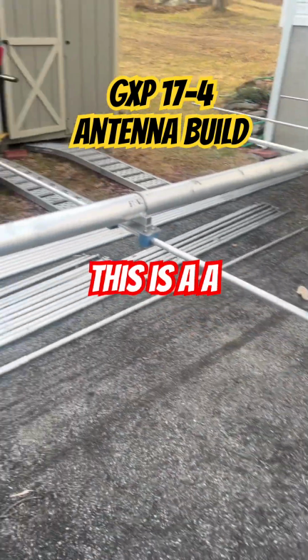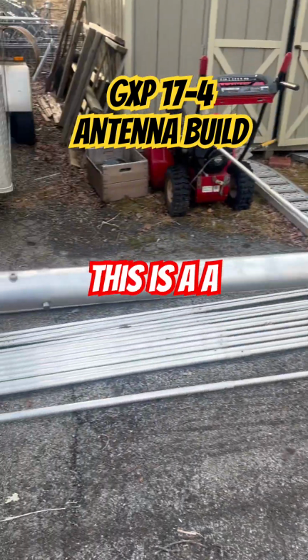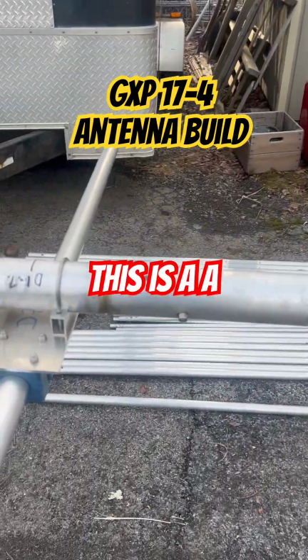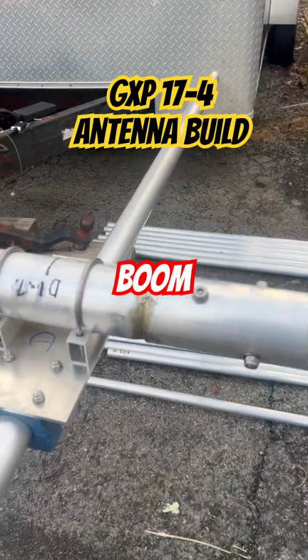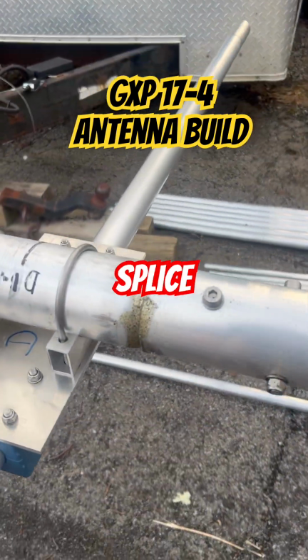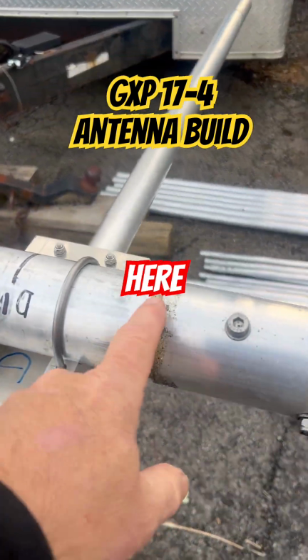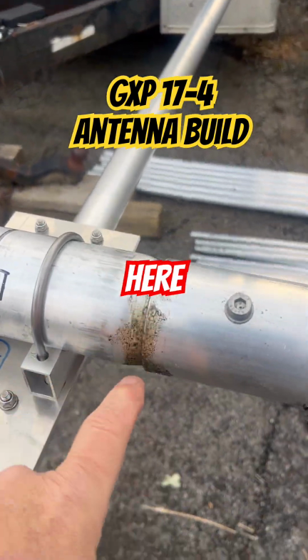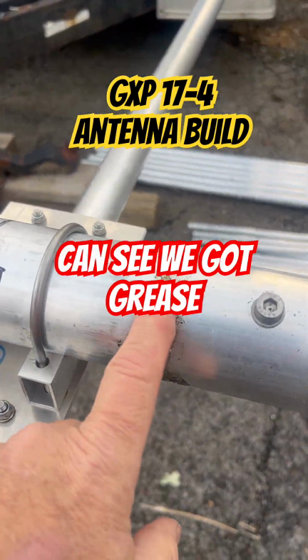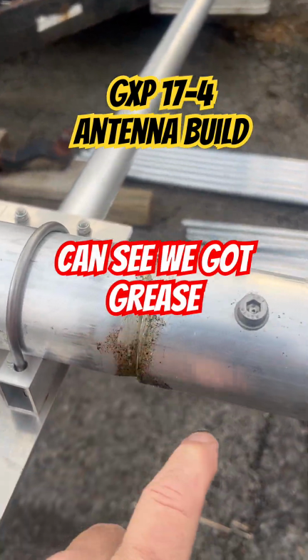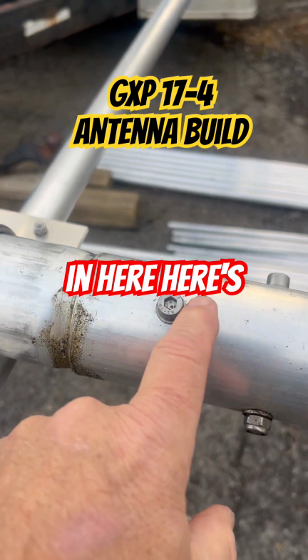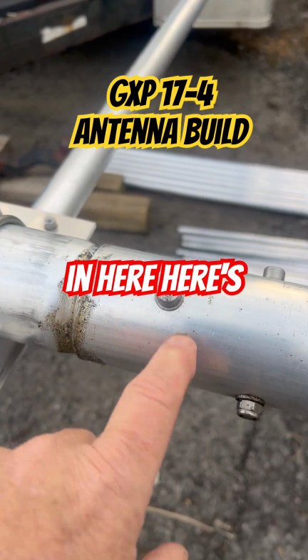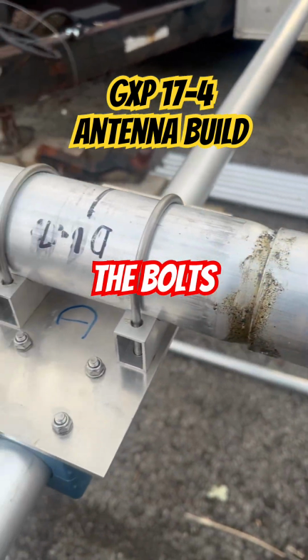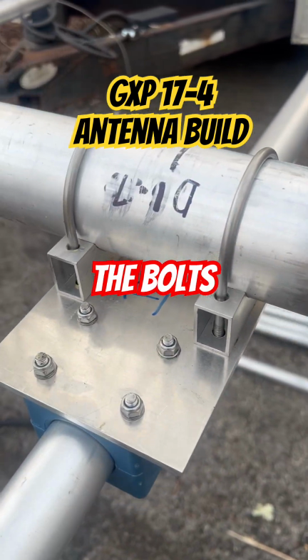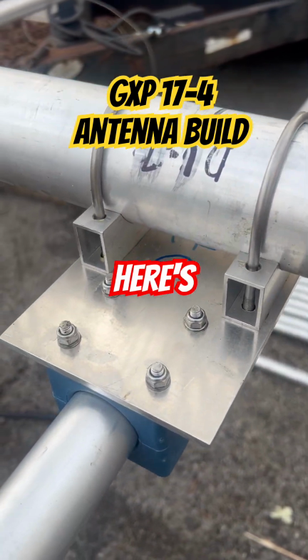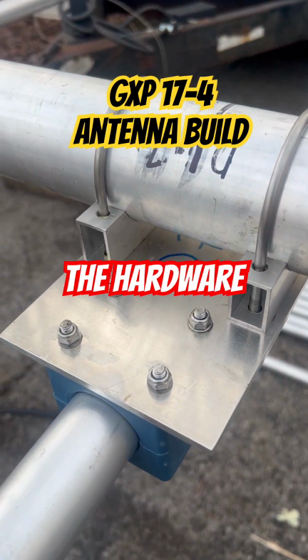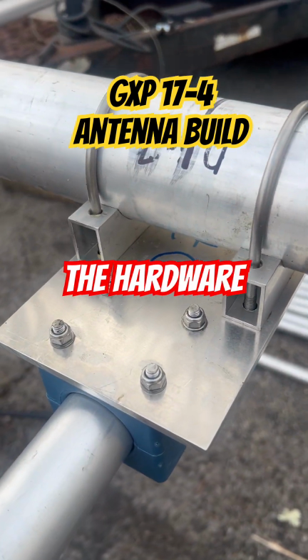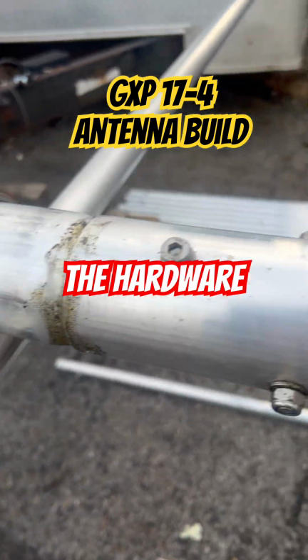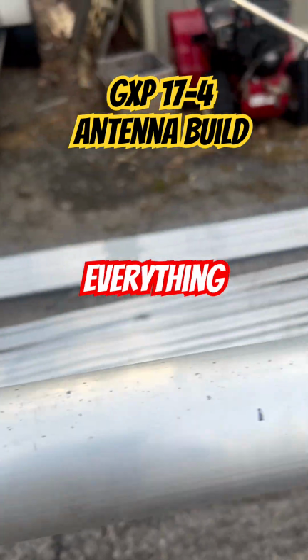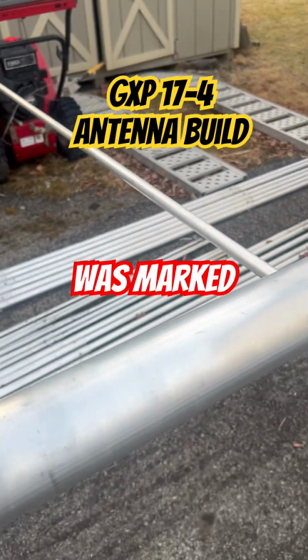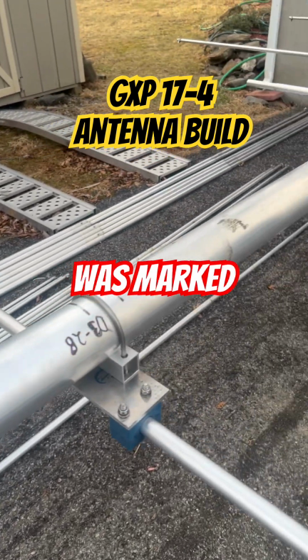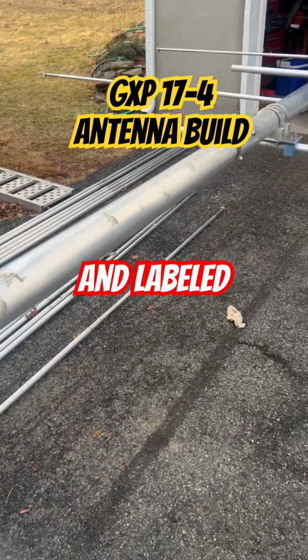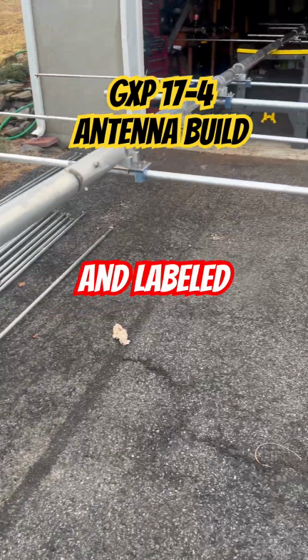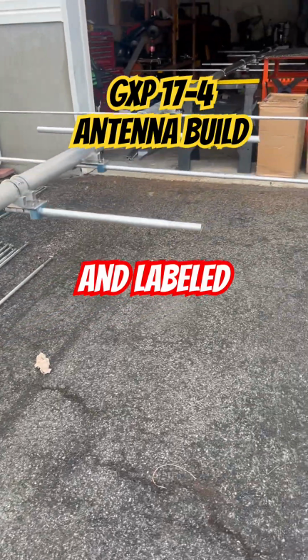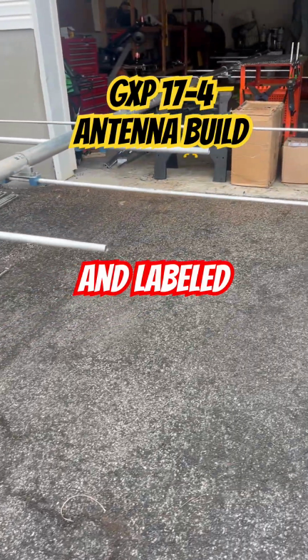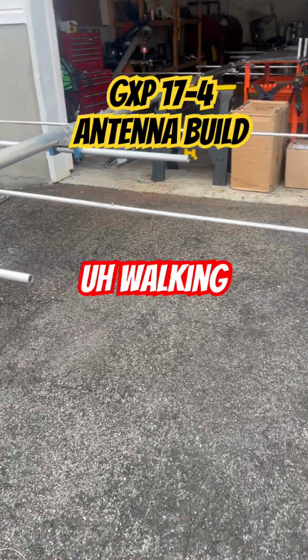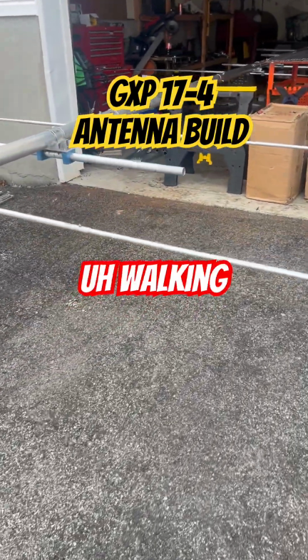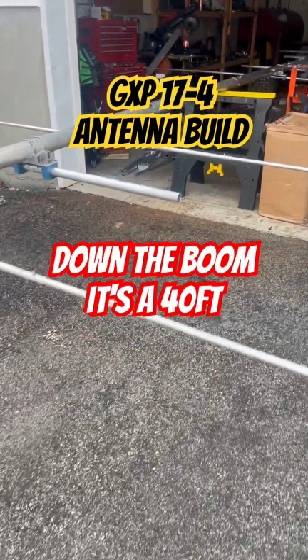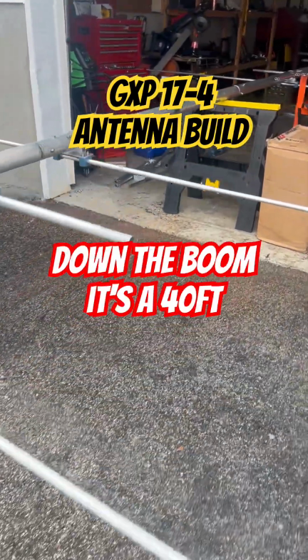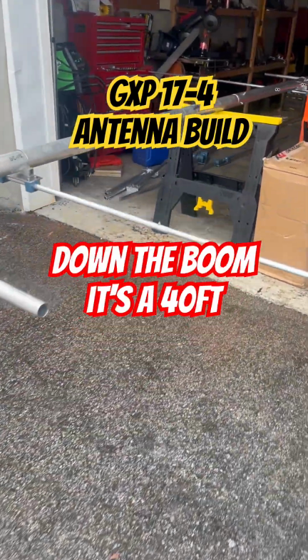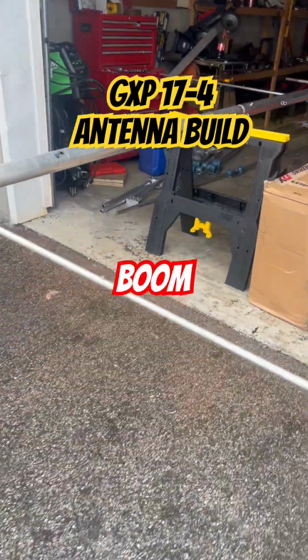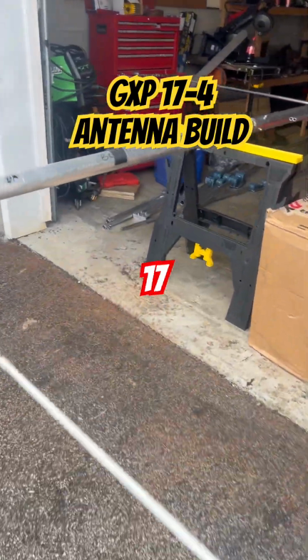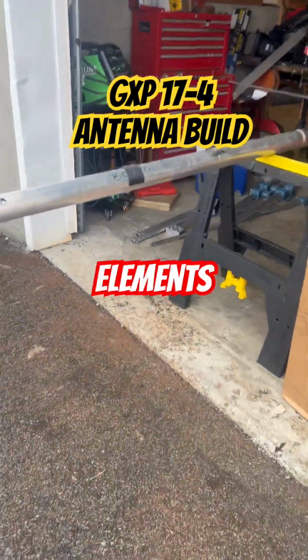This is a boom splice here. You can see we got grease in here, here's the bolts, here's the hardware. Everything was marked and labeled. Walking down the boom, it's a 40-foot boom with 17 elements.